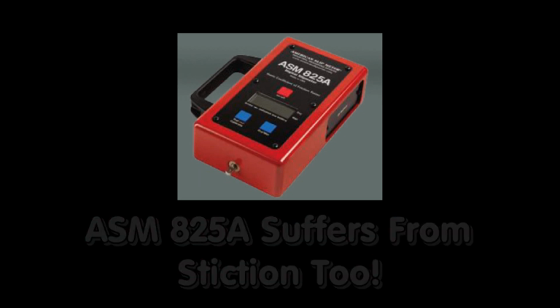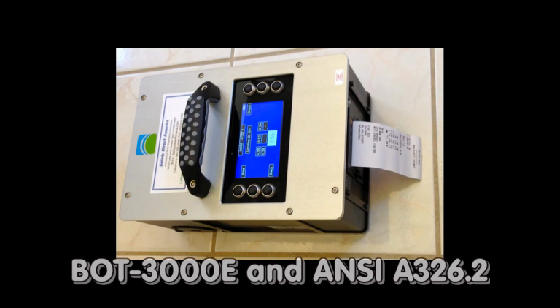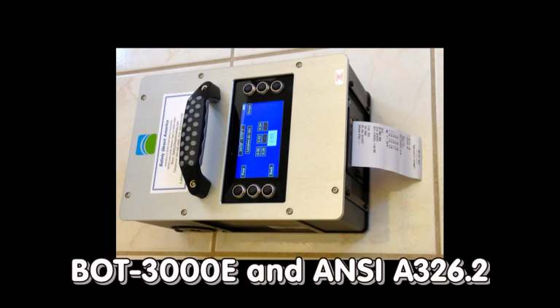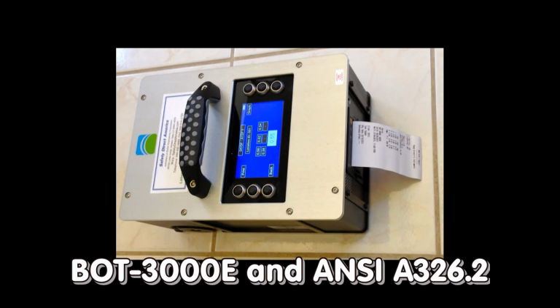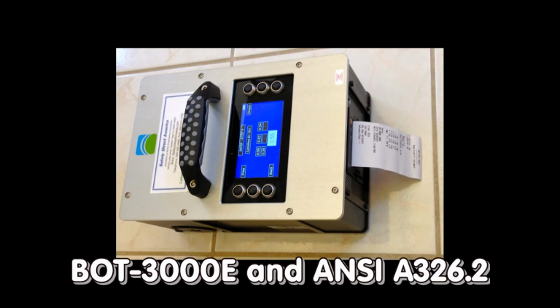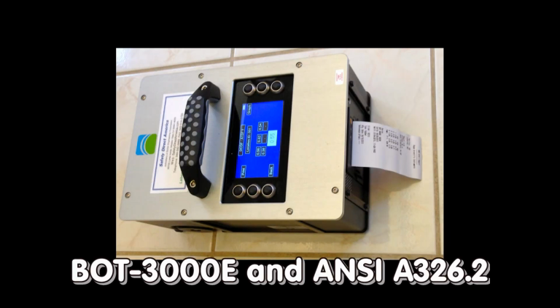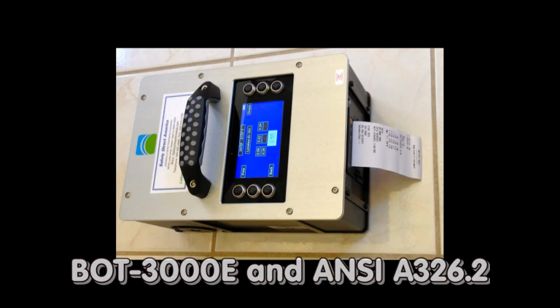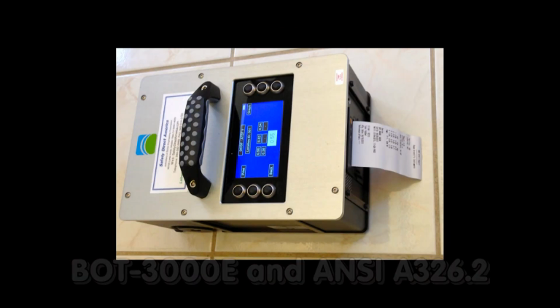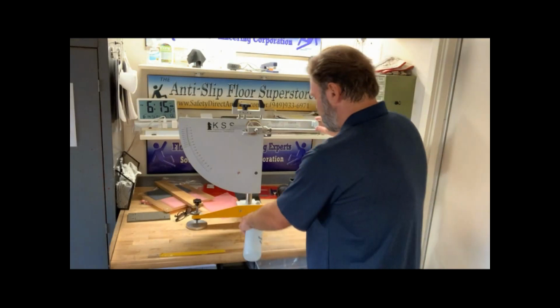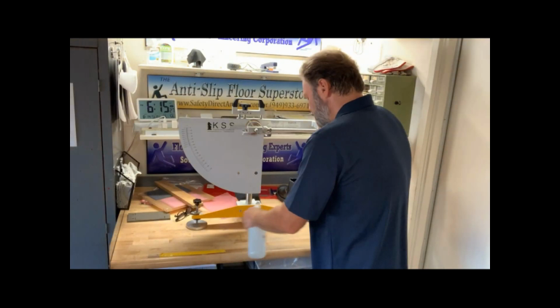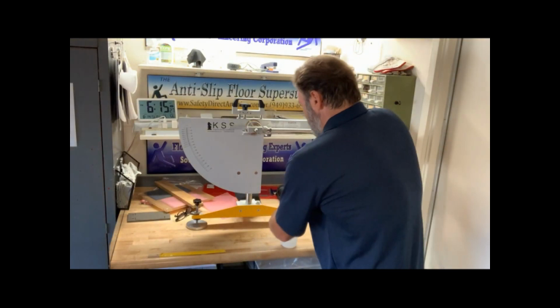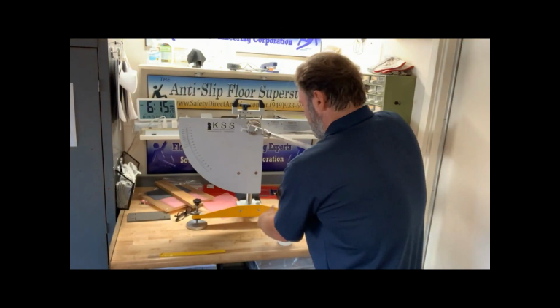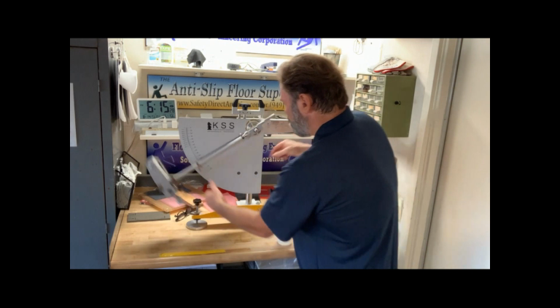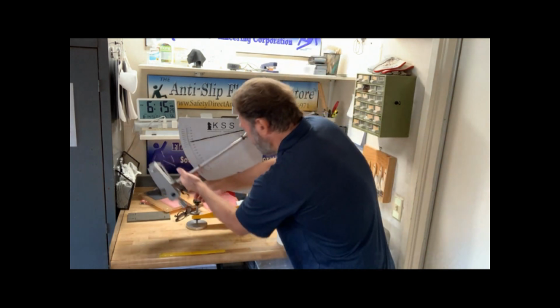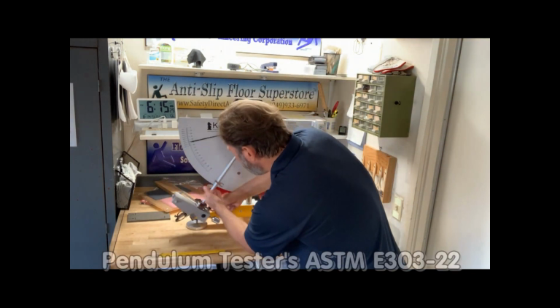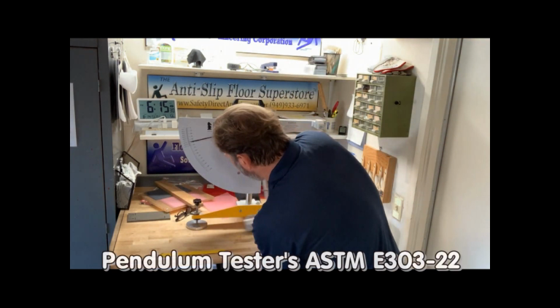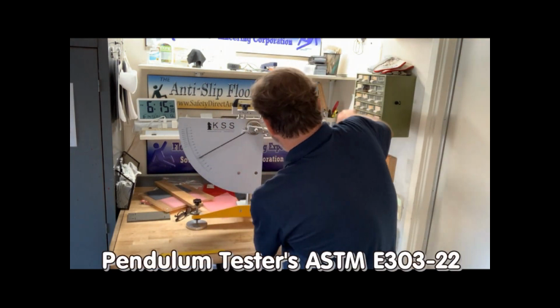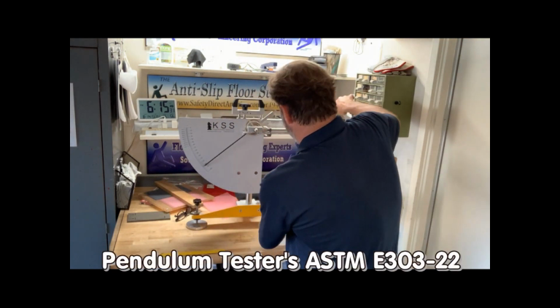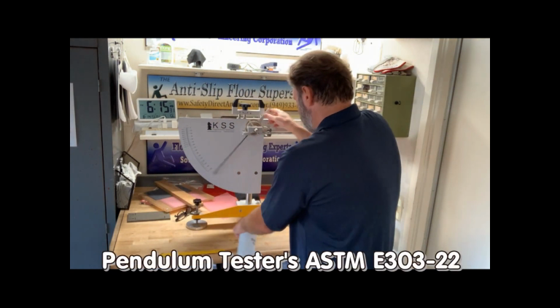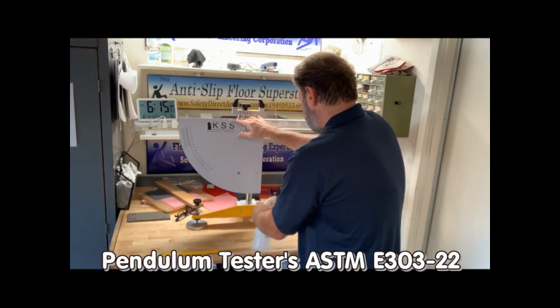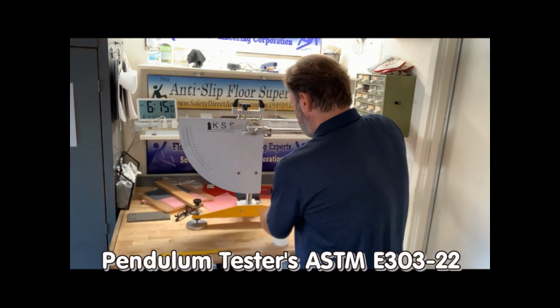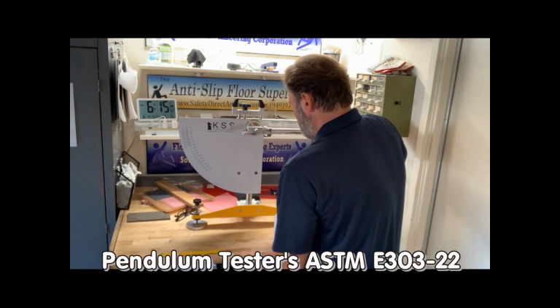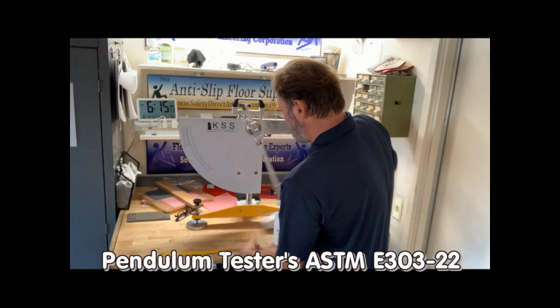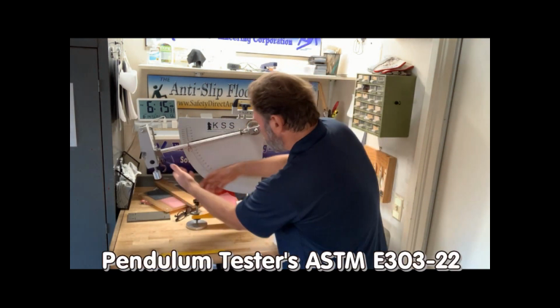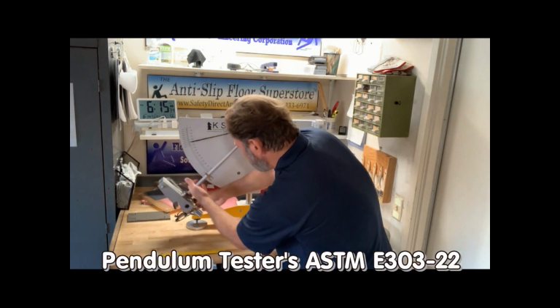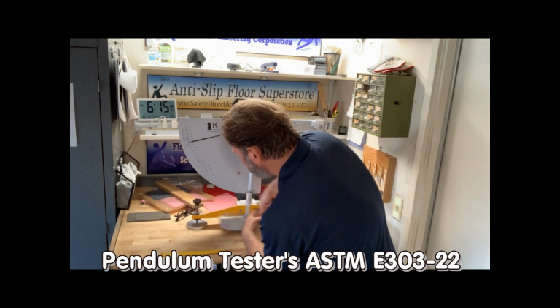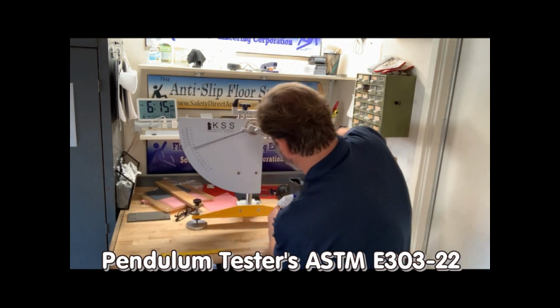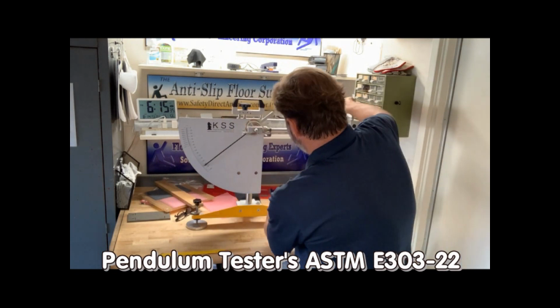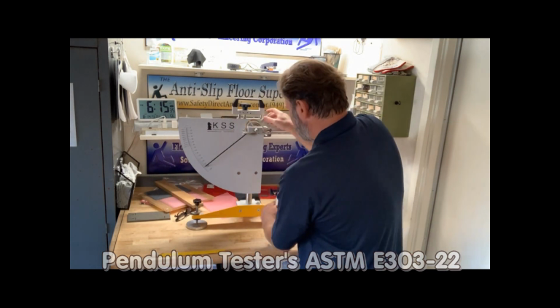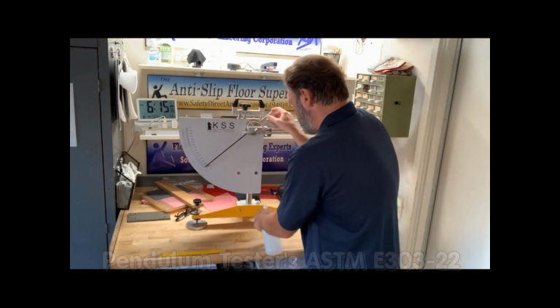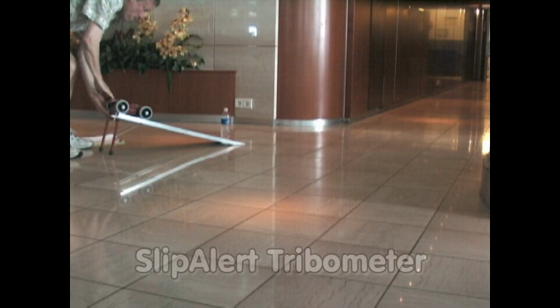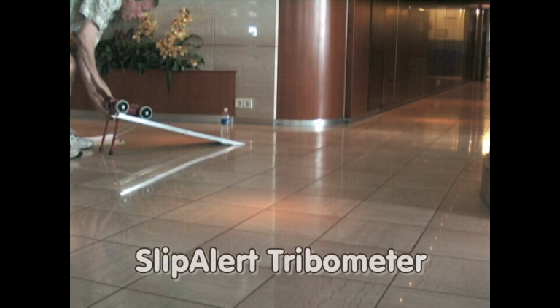Instead, use reliable test devices to assess floor slip resistance, such as the Pendulum tester used in ASTM E303 or the Slip Alert Tribometer, both available from Safety Direct America.